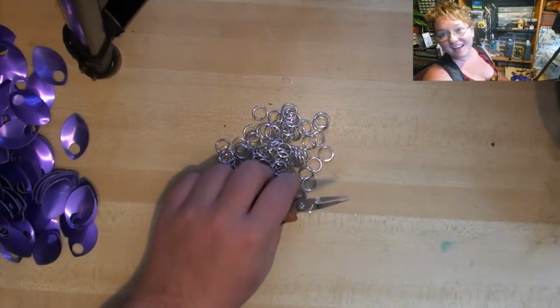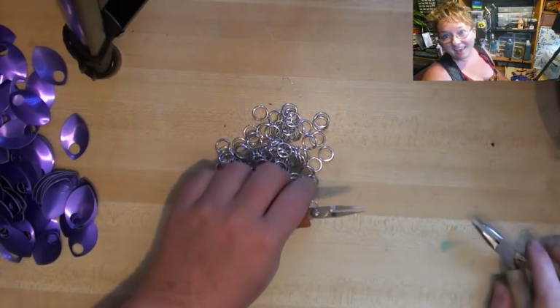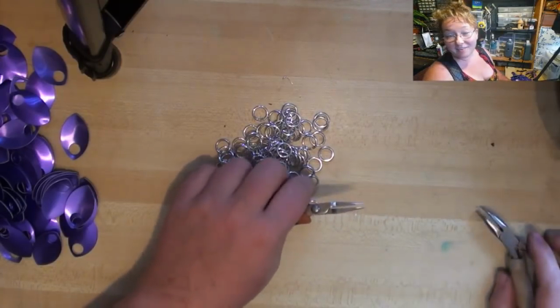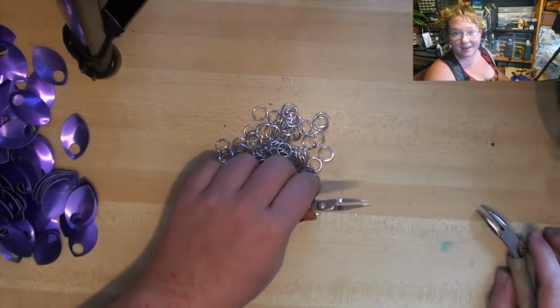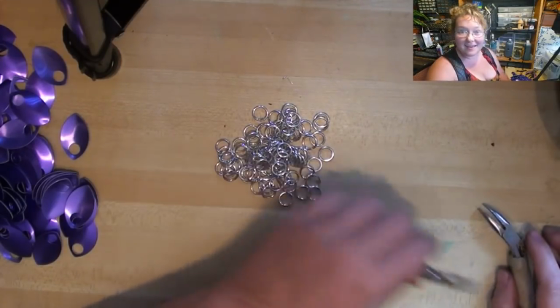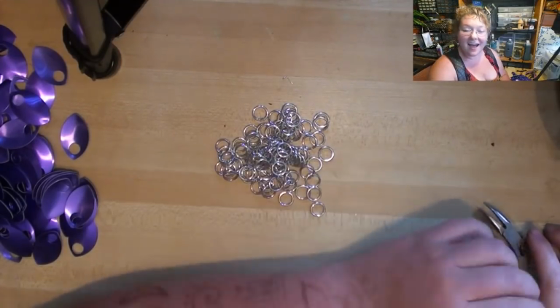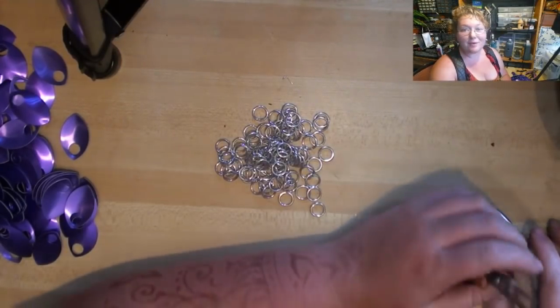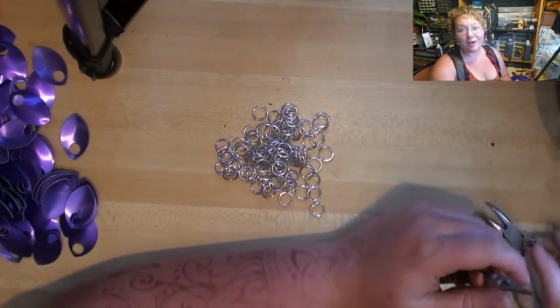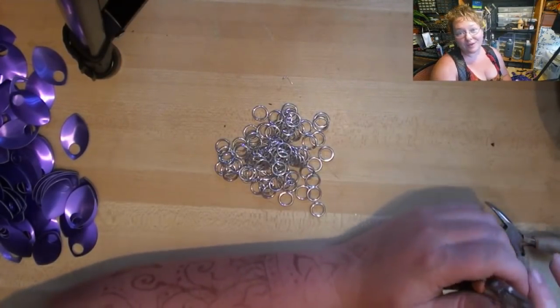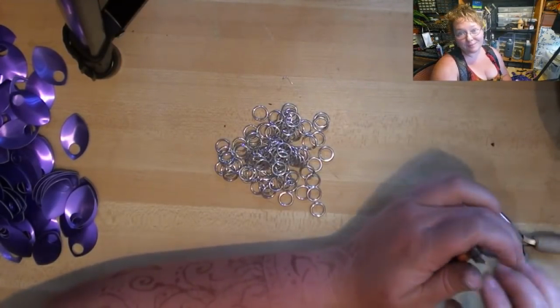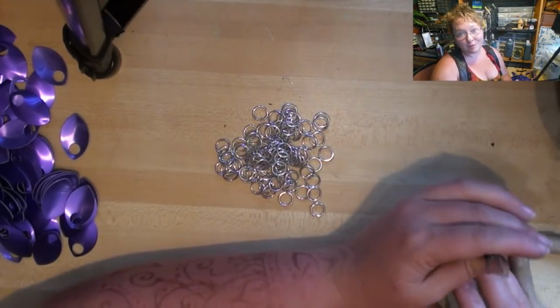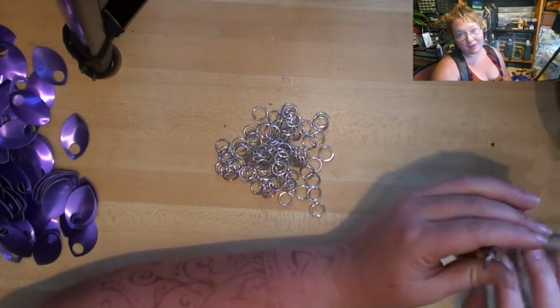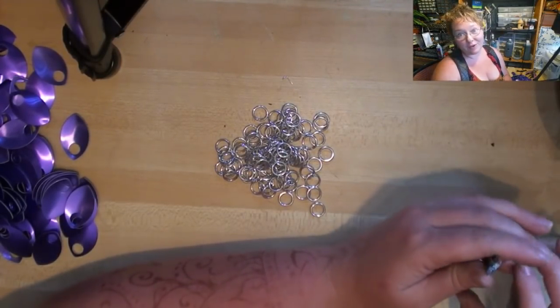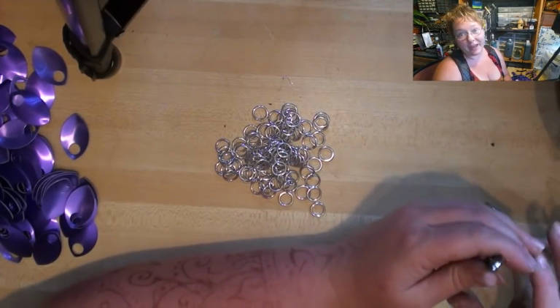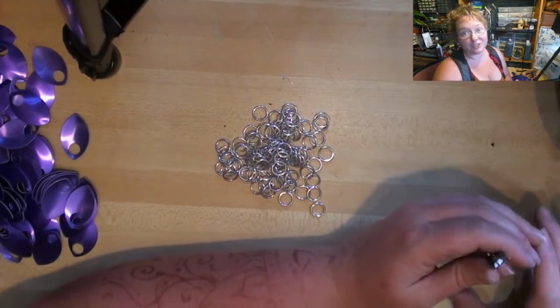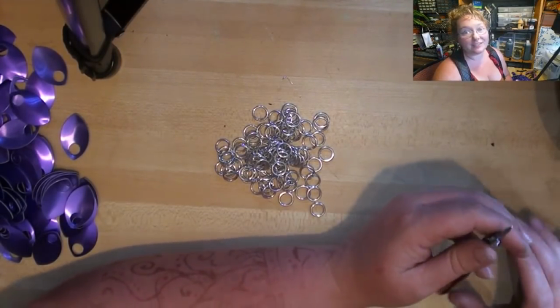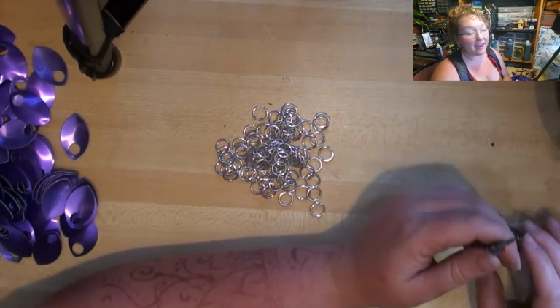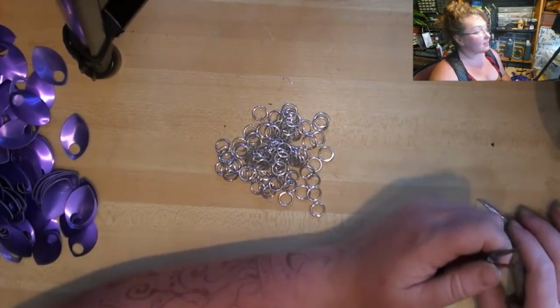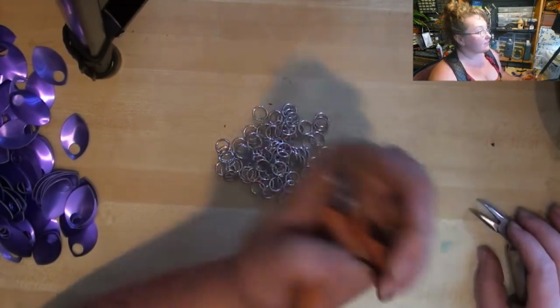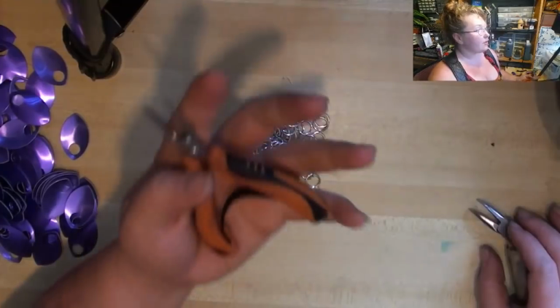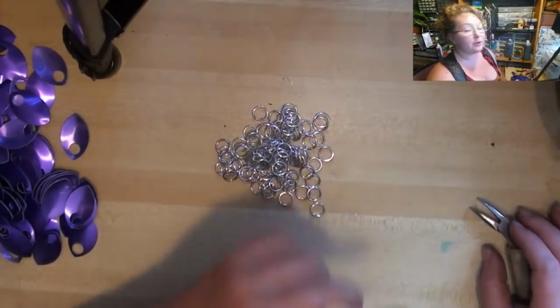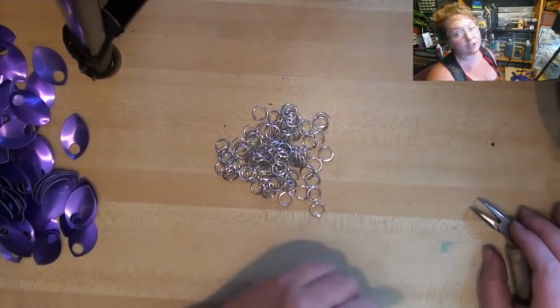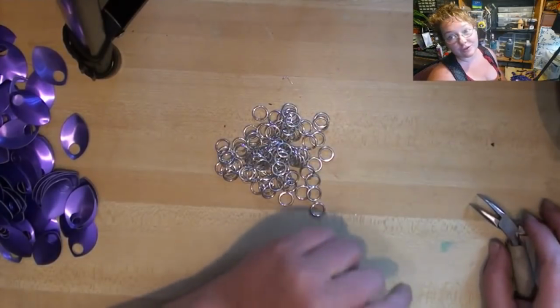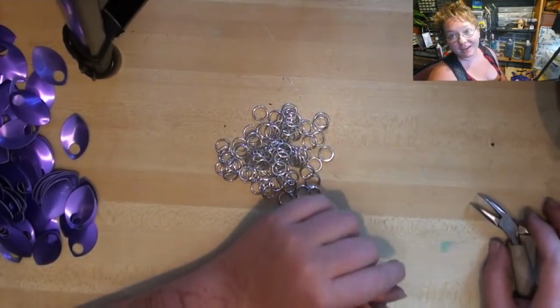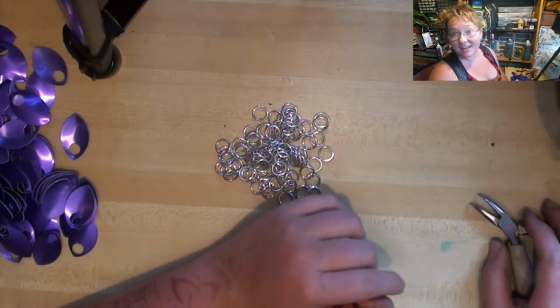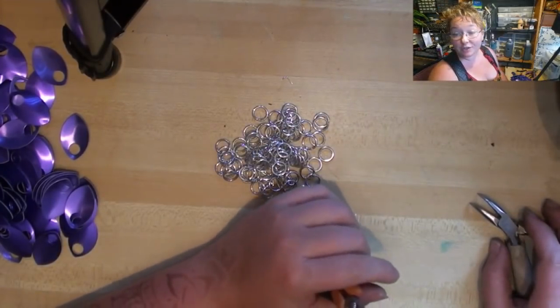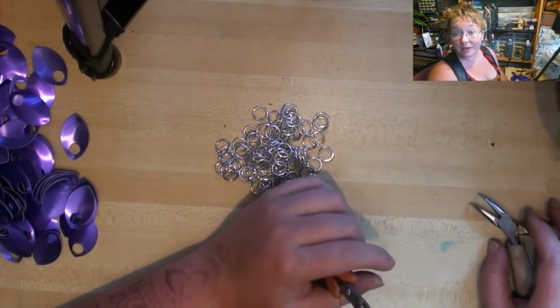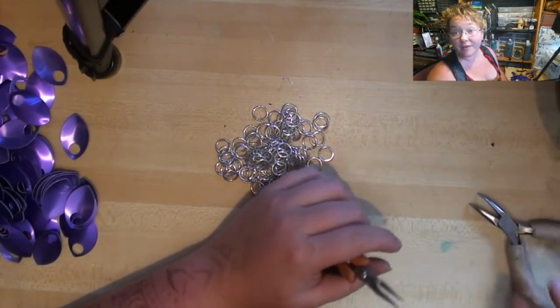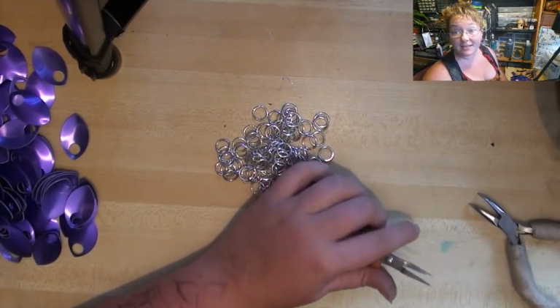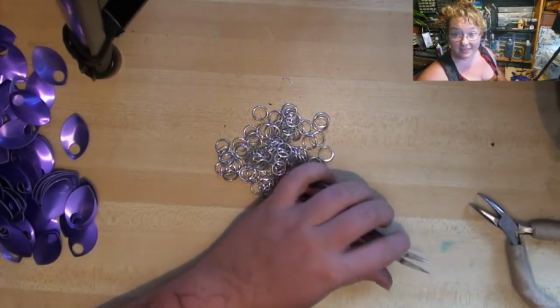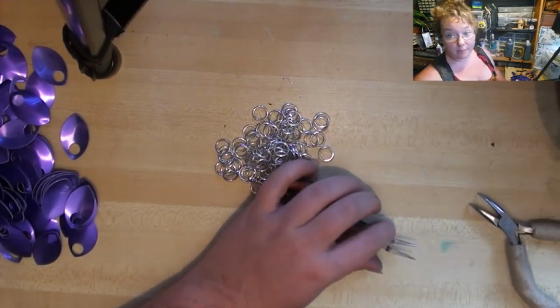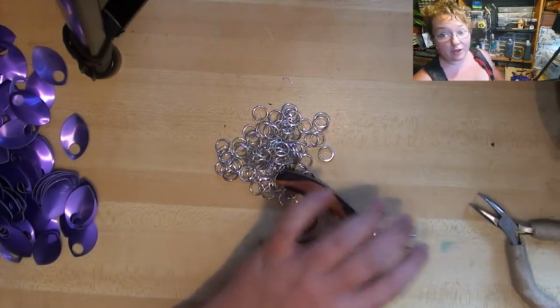Hey everybody, I'm Yvonne Williams with Back to Earth Creations, and in this video I want to show you guys how to weave scale mail.